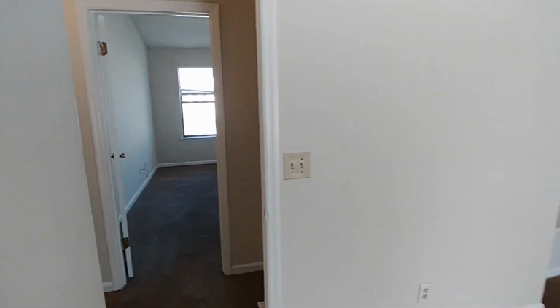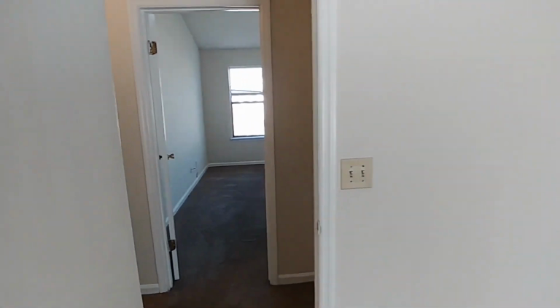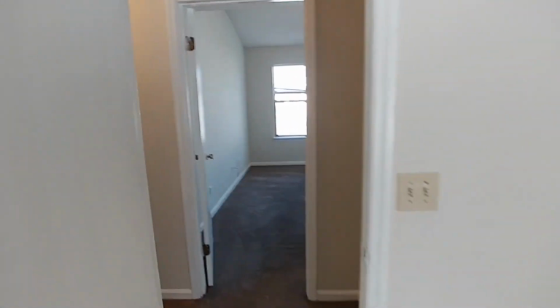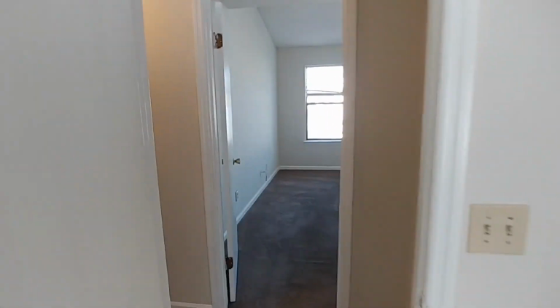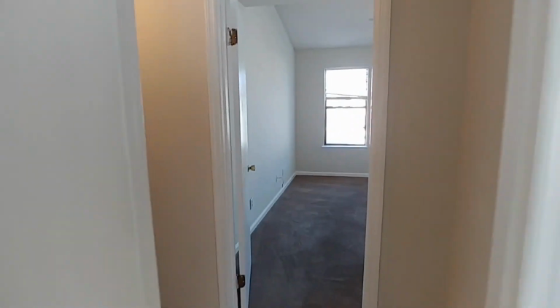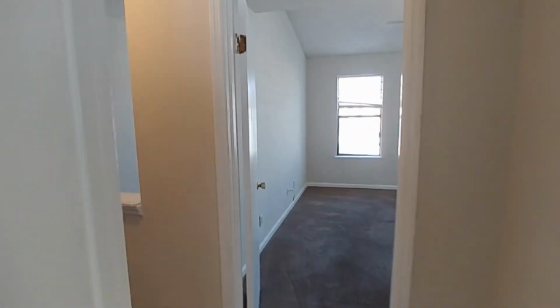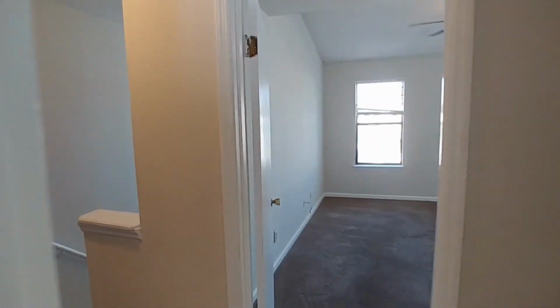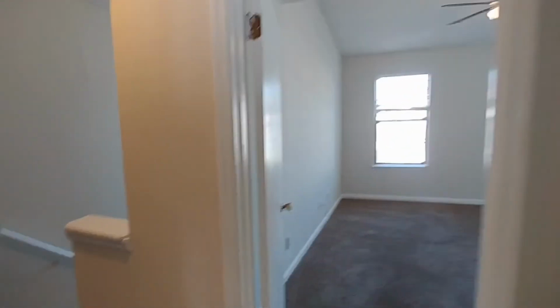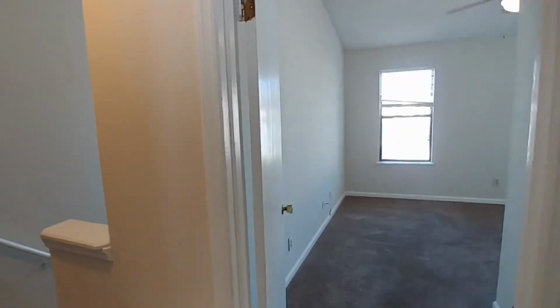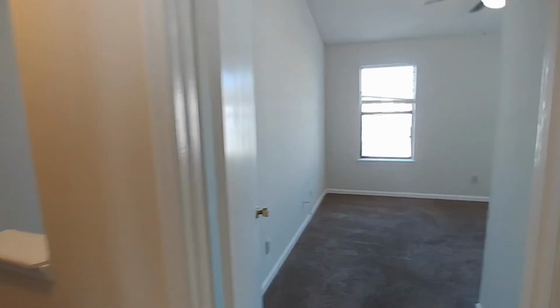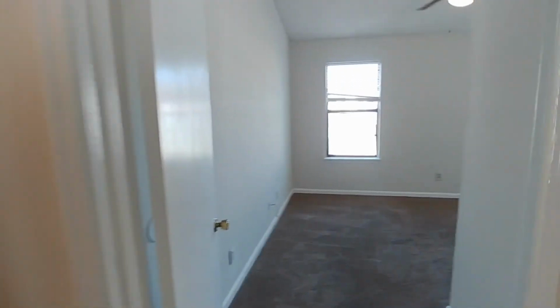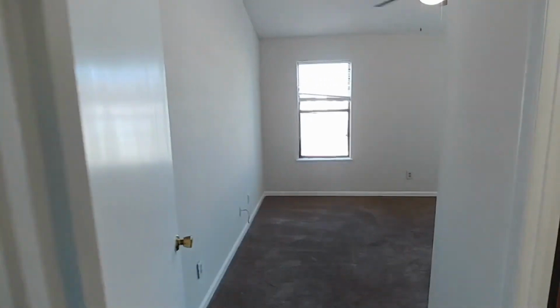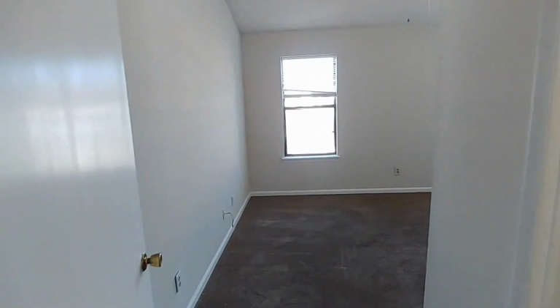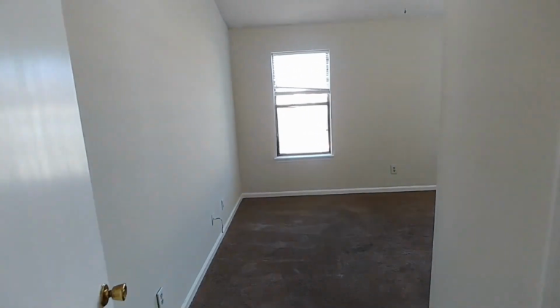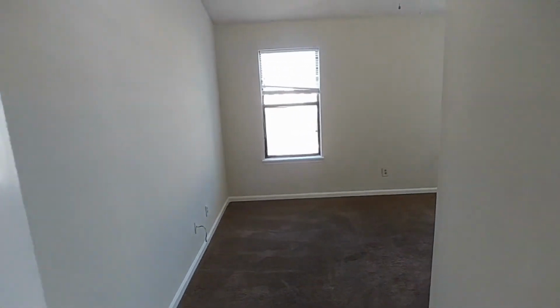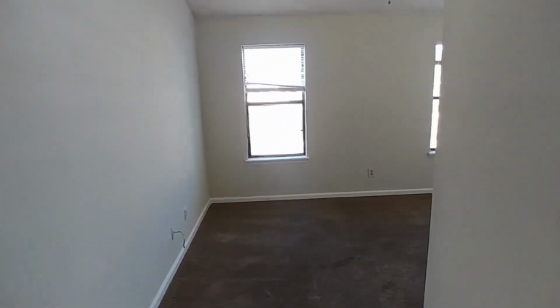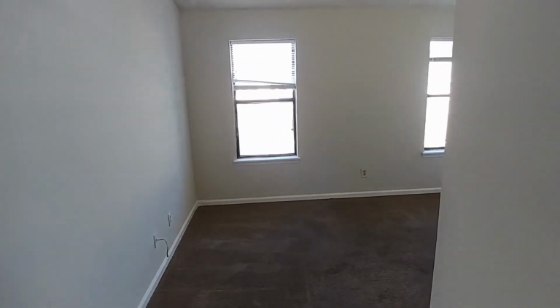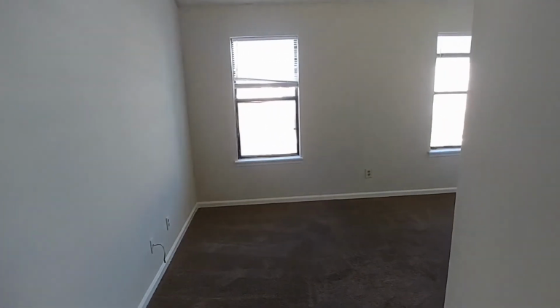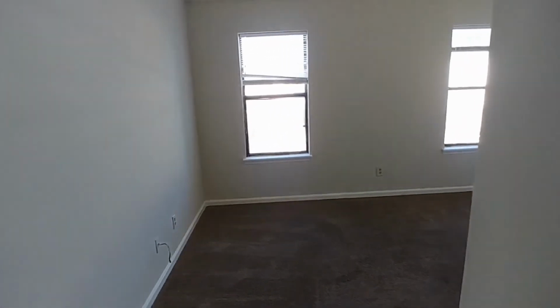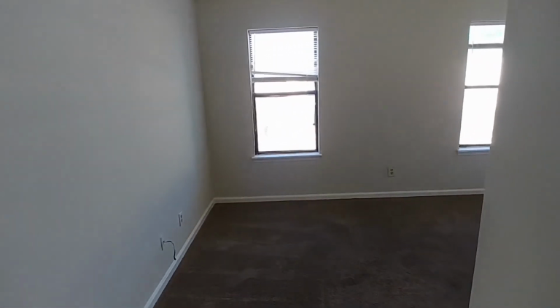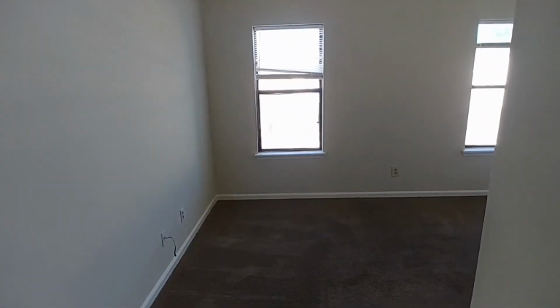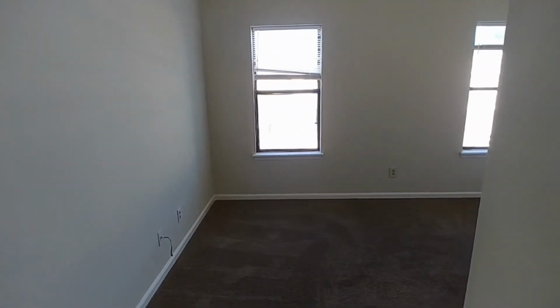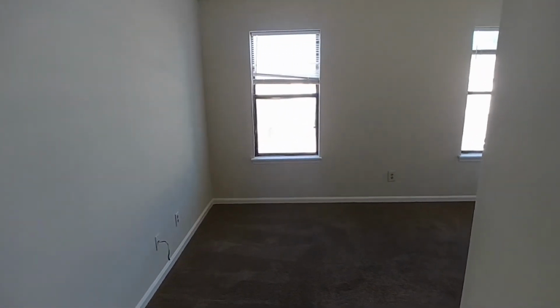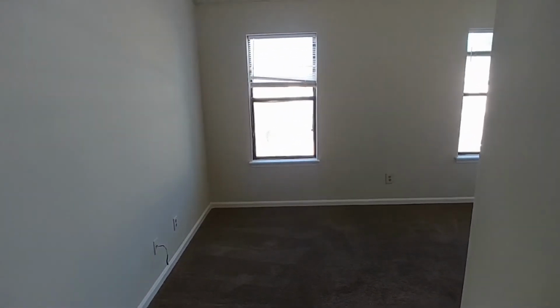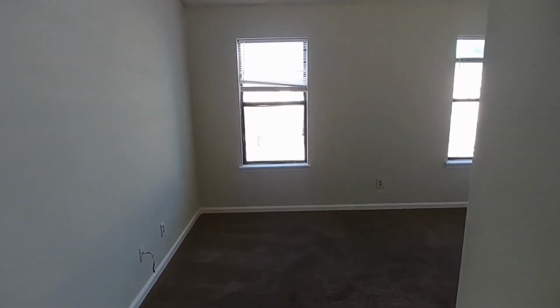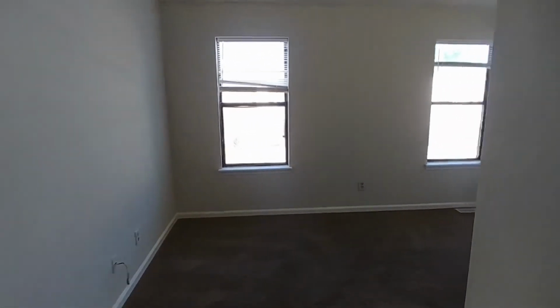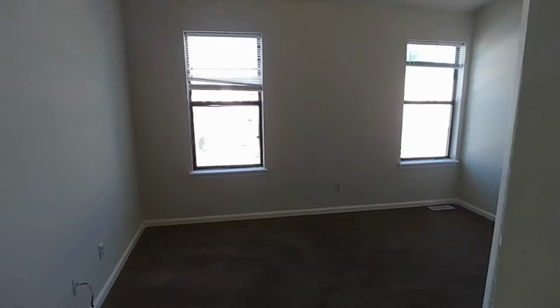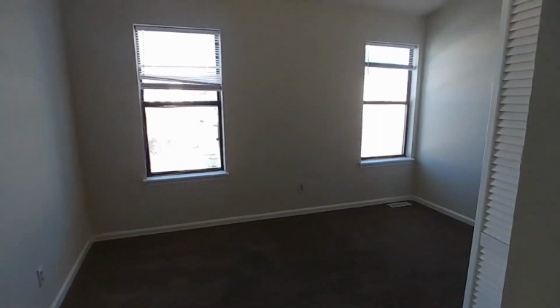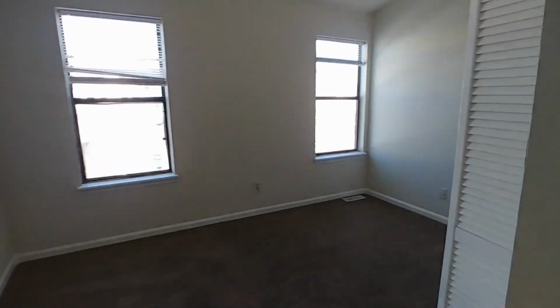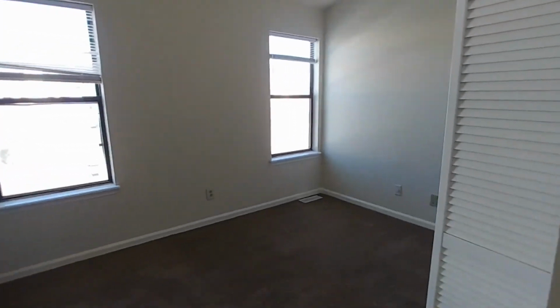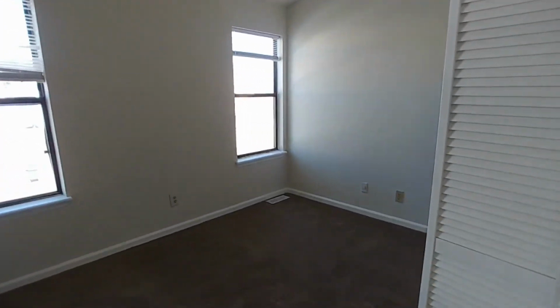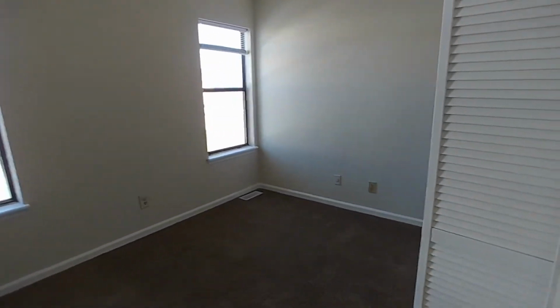And that's the overview of 195 Pine Shadow — a two-bedroom, two-and-a-half bathroom townhome here in Goose Creek. Thank you guys so much for watching.